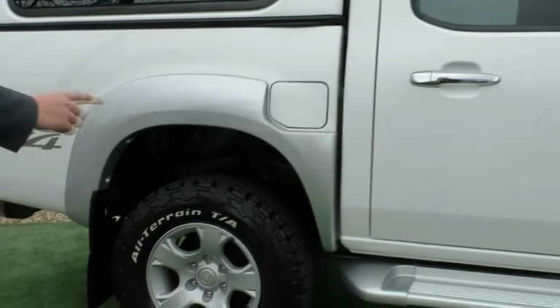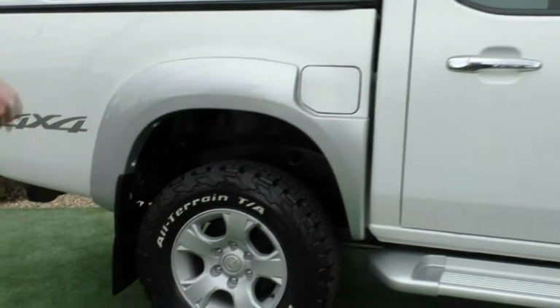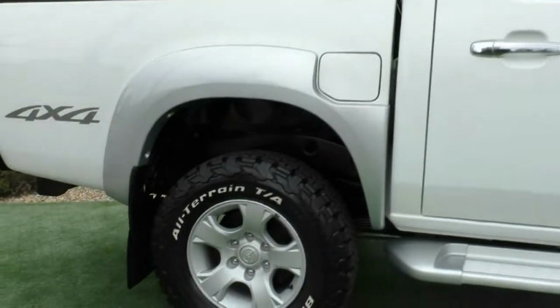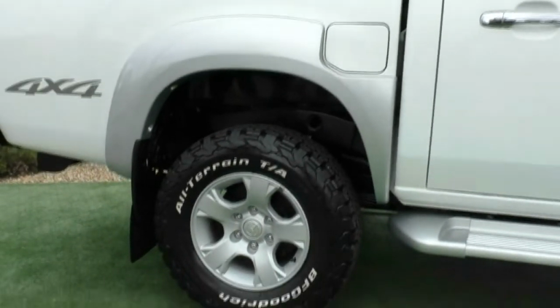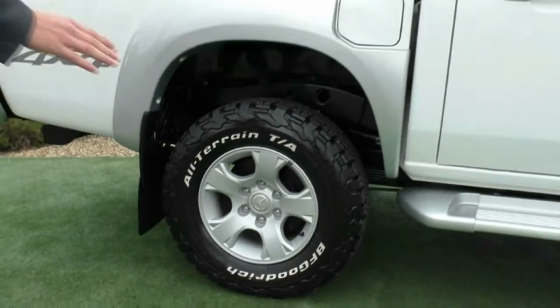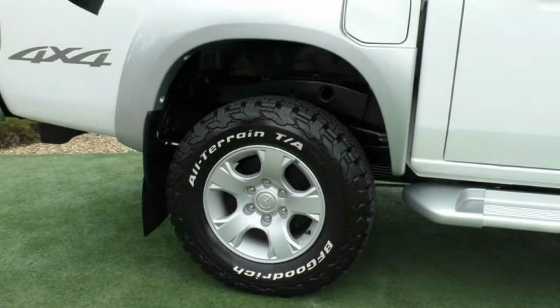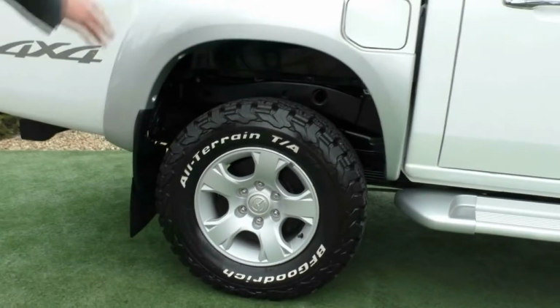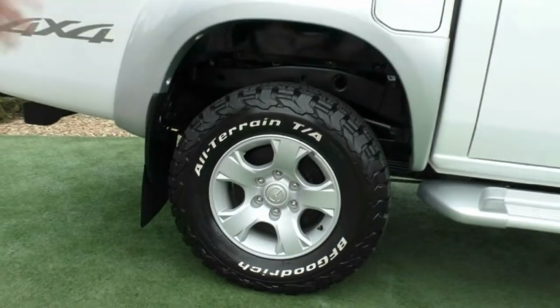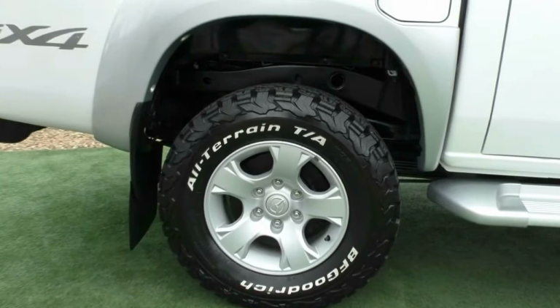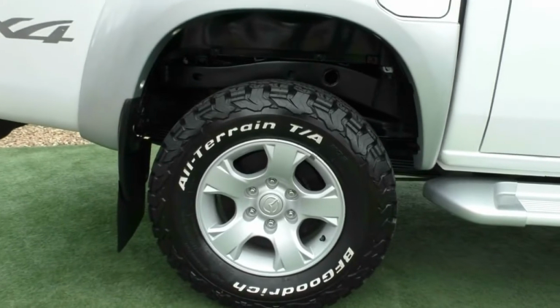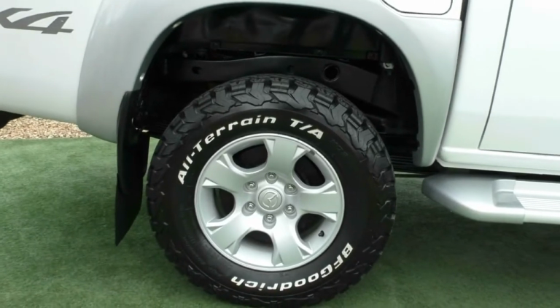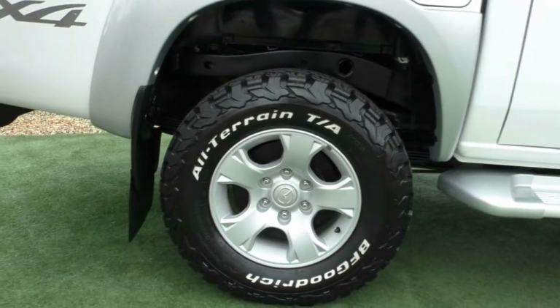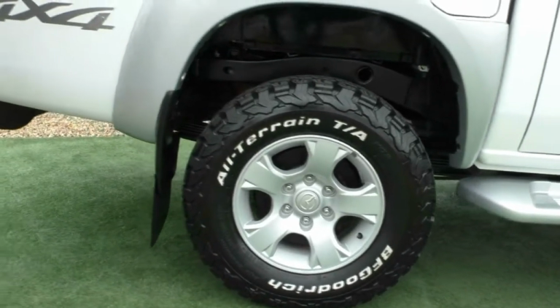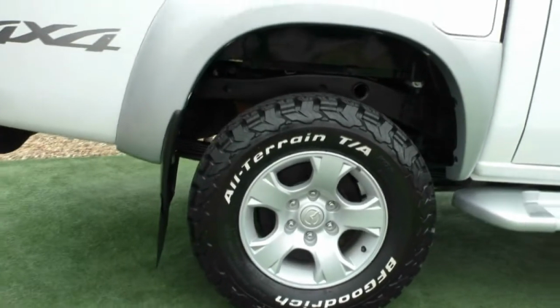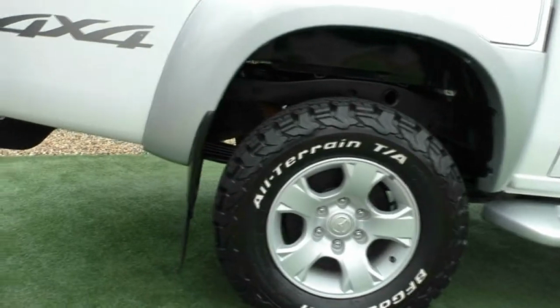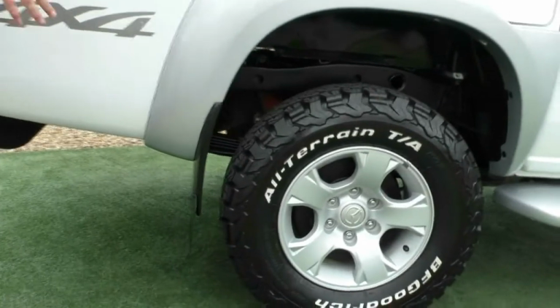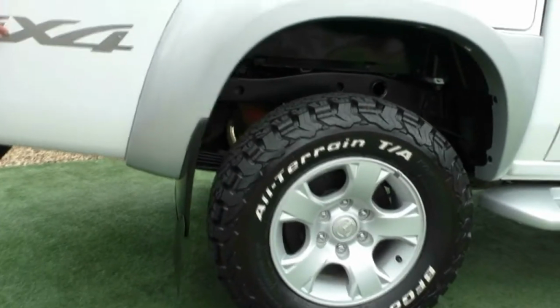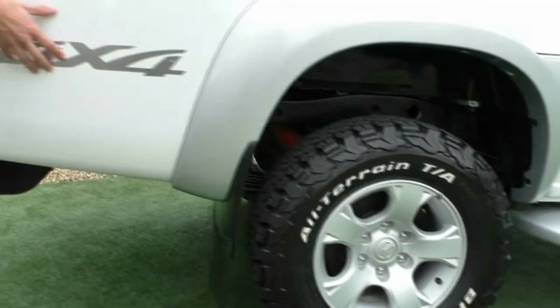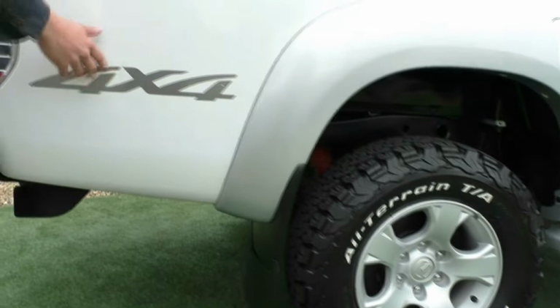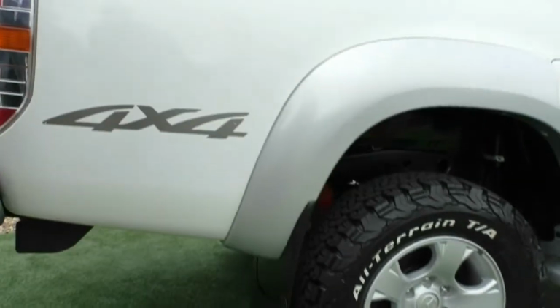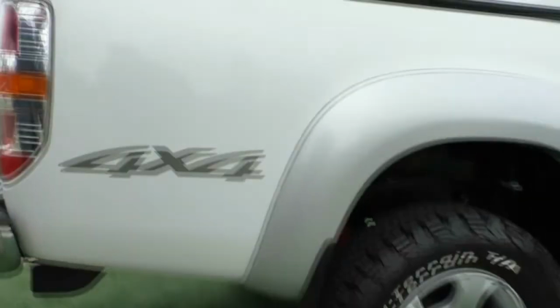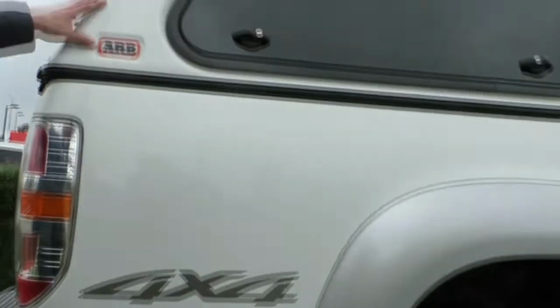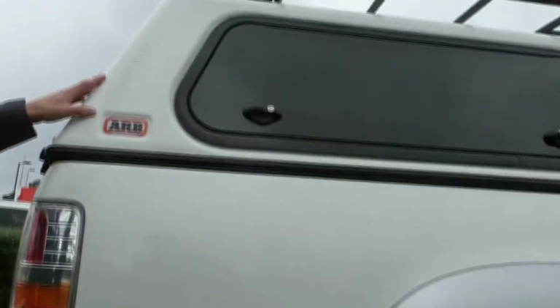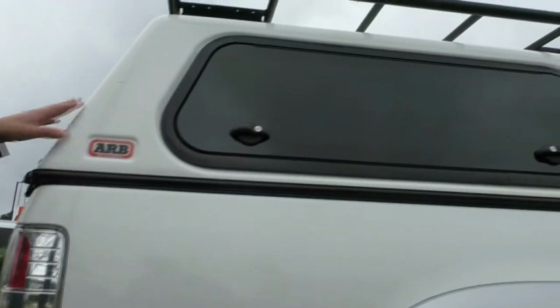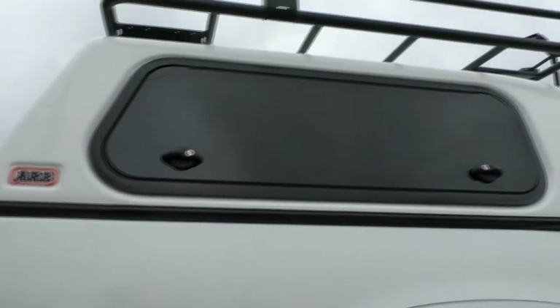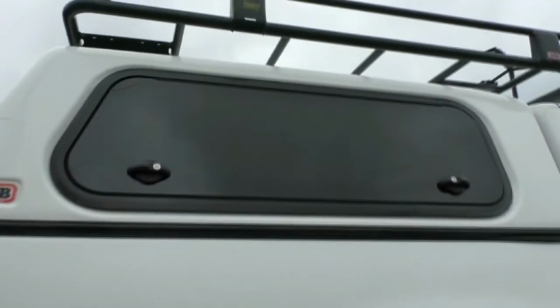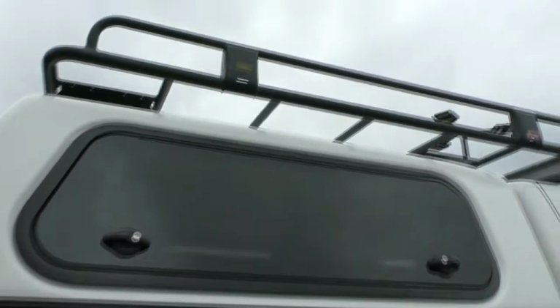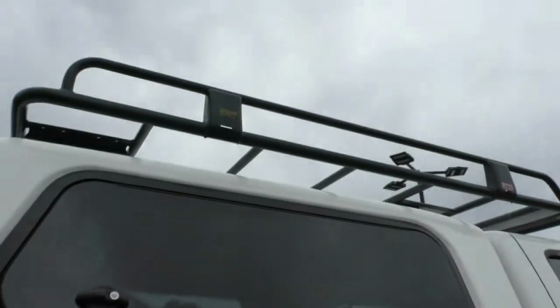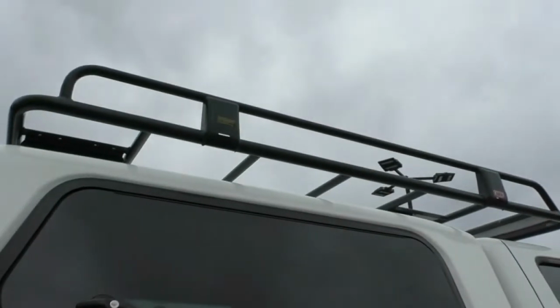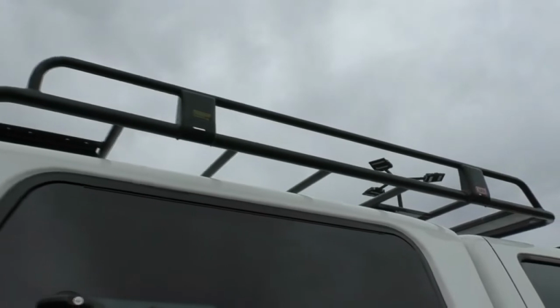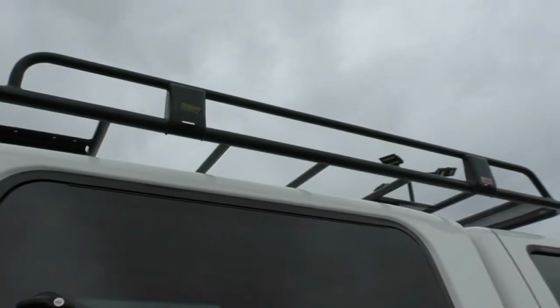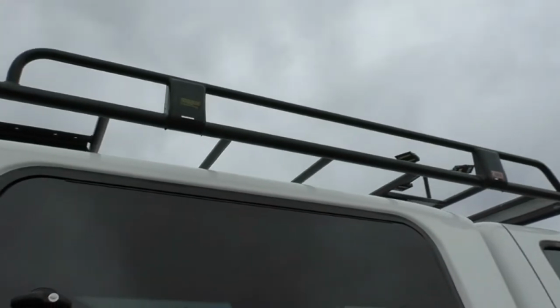As you can see, the rear alloy wheel is unmarked again with a pretty much brand new all-terrain BF Goodrich tyre. There's 4x4 badging down the bottom, and we do have the ARB canopy on top with the ARB roof tray as well.